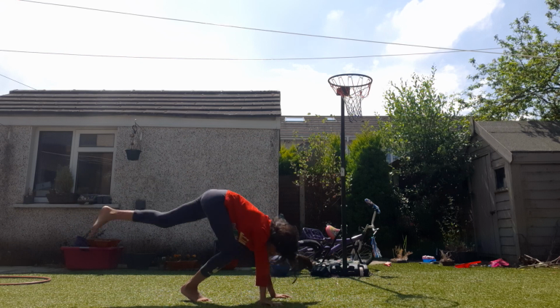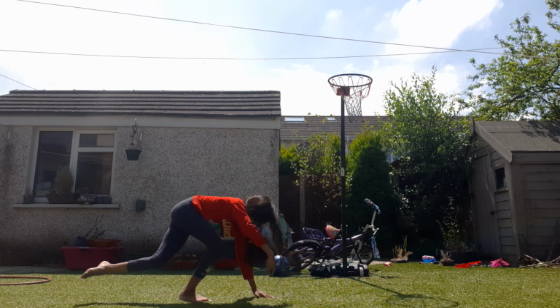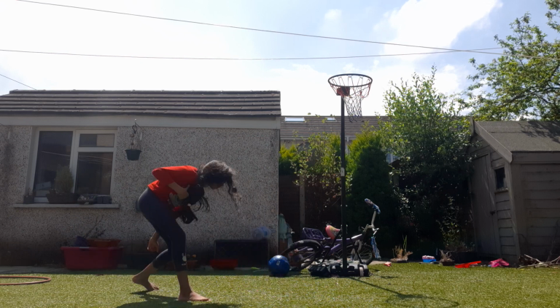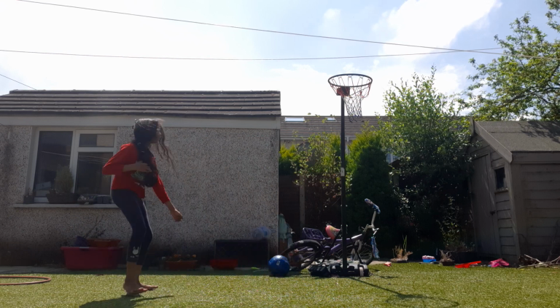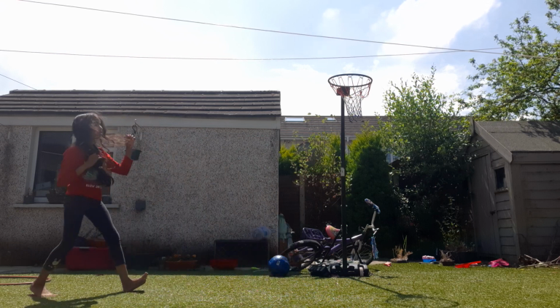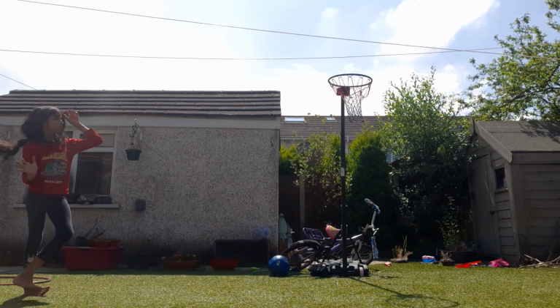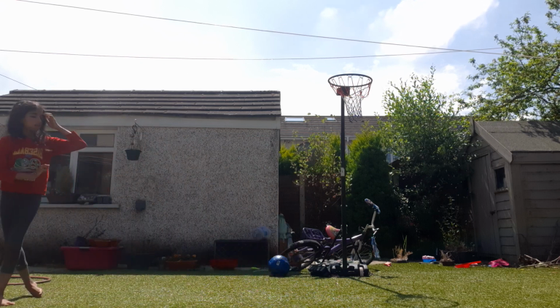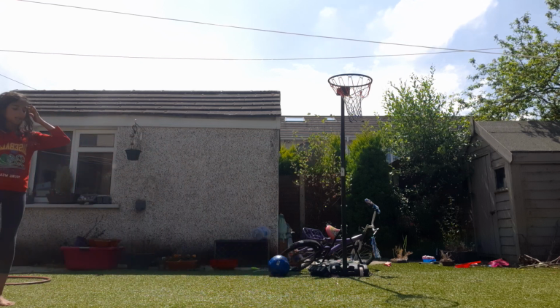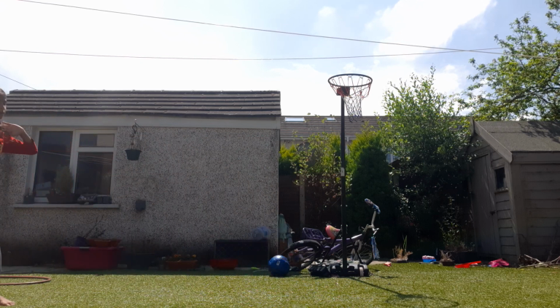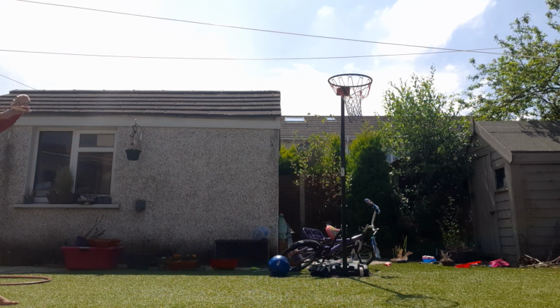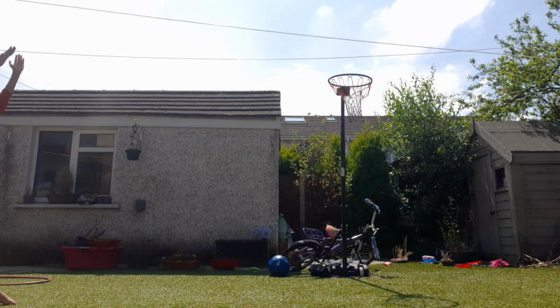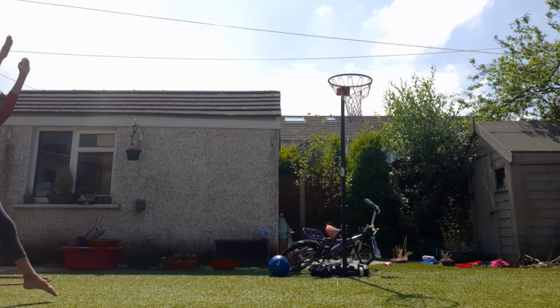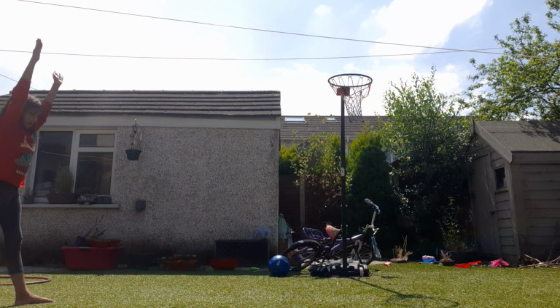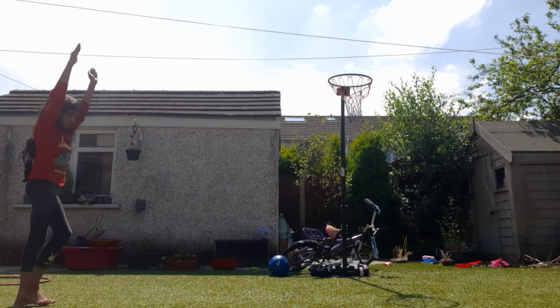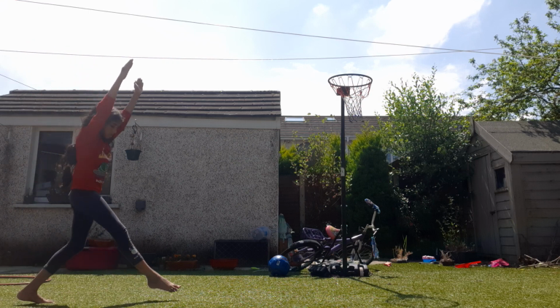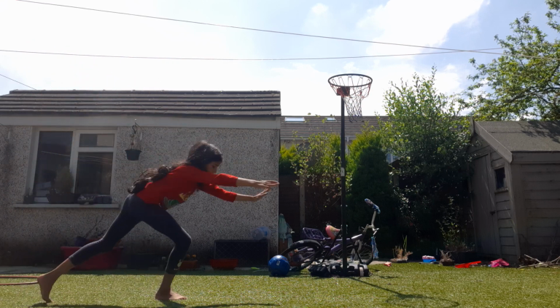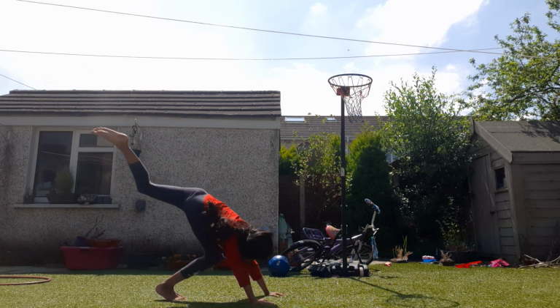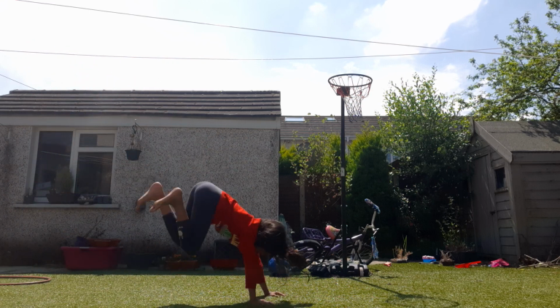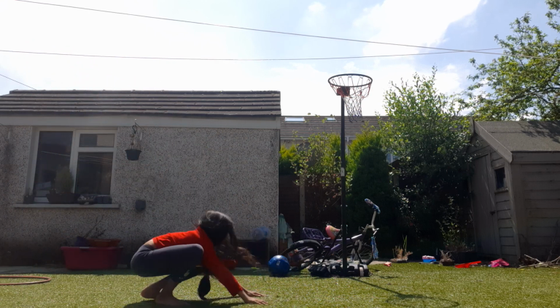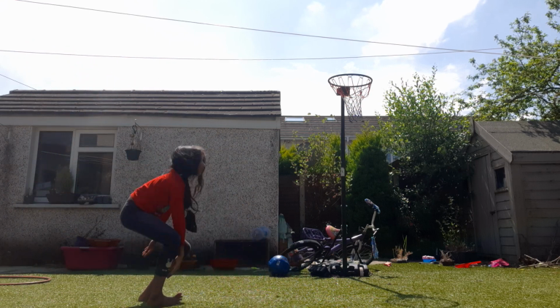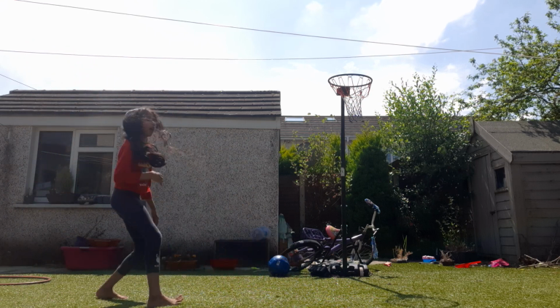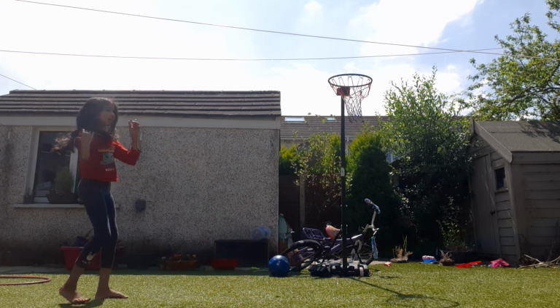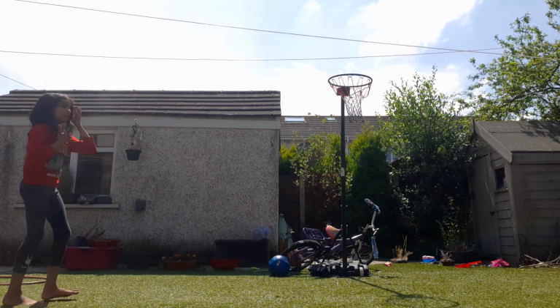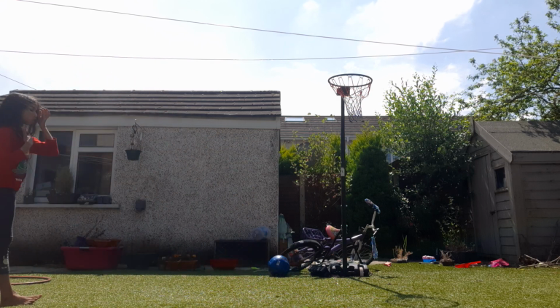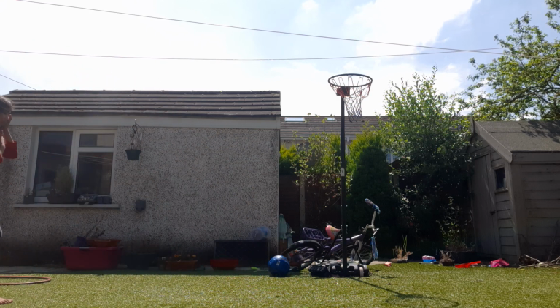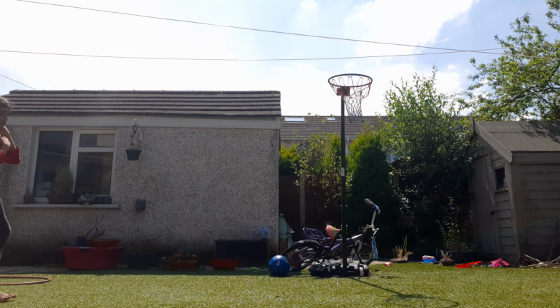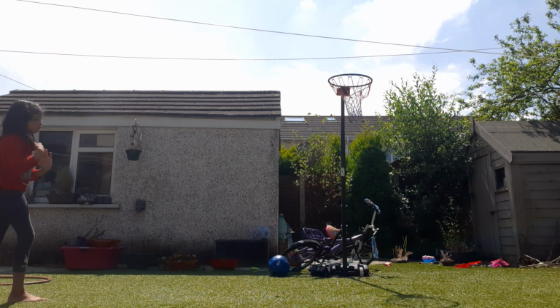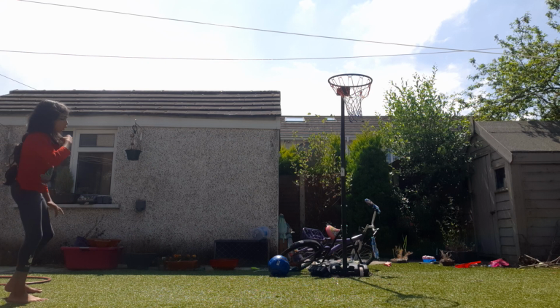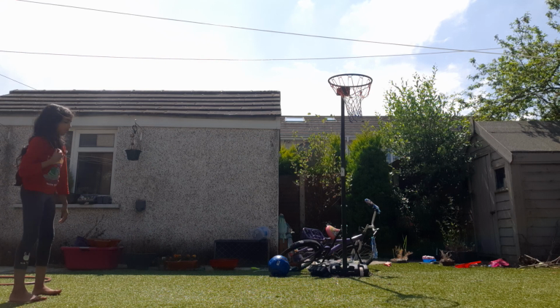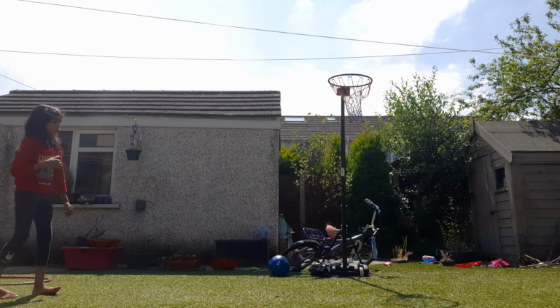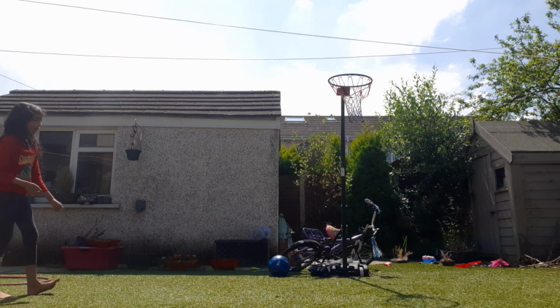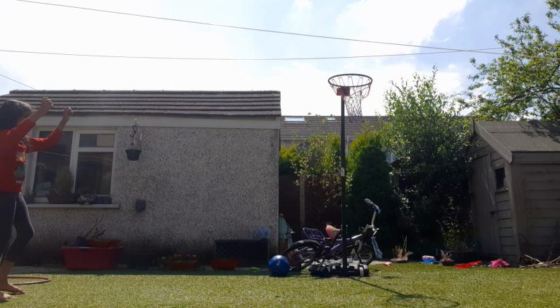Dip, and then as soon as you dip, you're going to kick both your legs out. Step, step, dip, kick. And then you're just going to allow yourself to roll over with your legs straight.